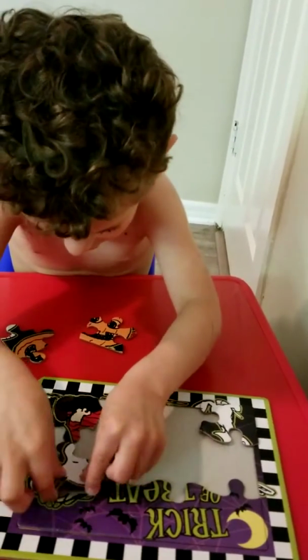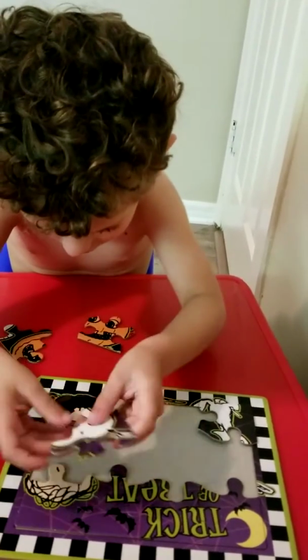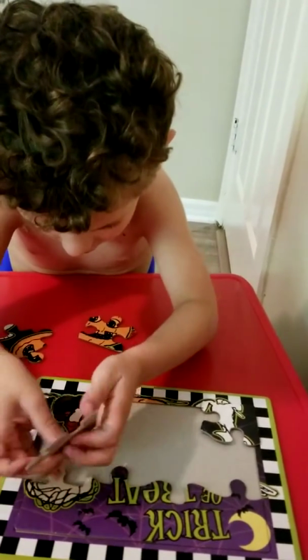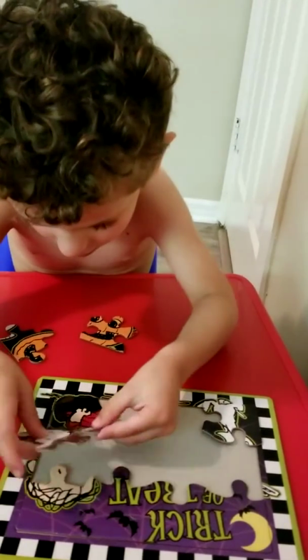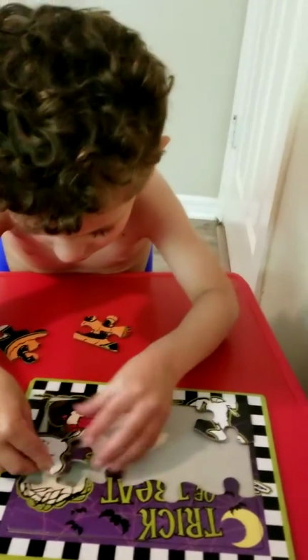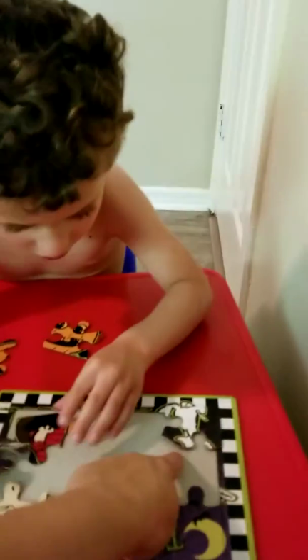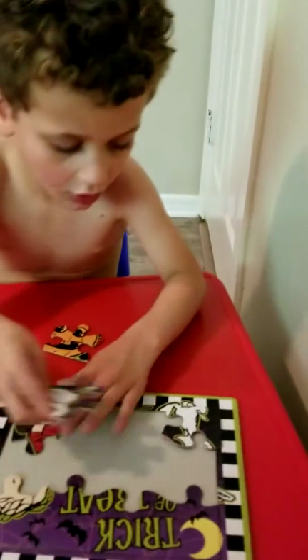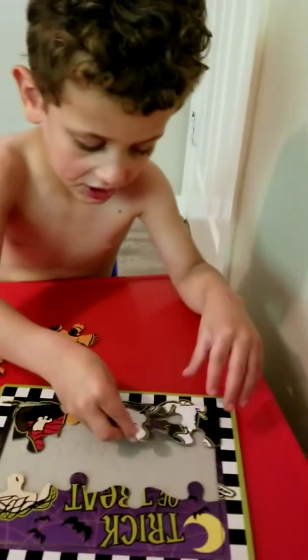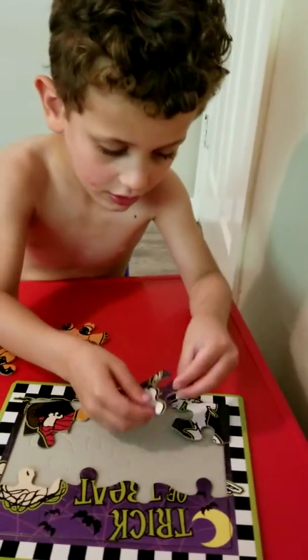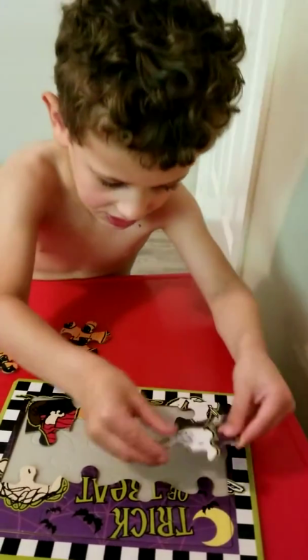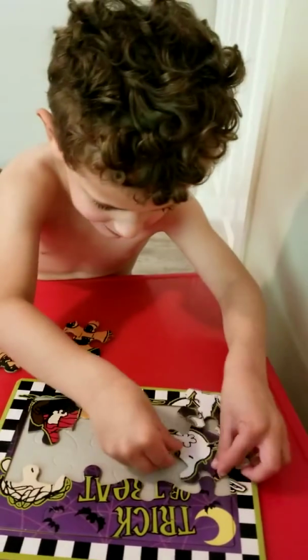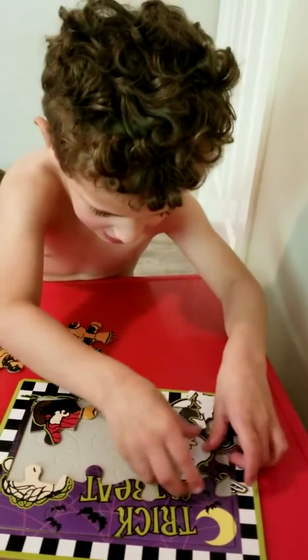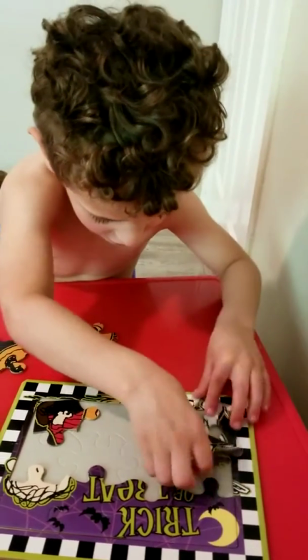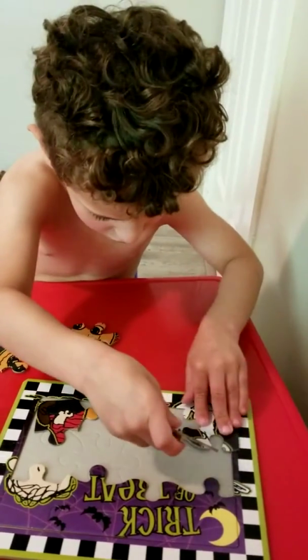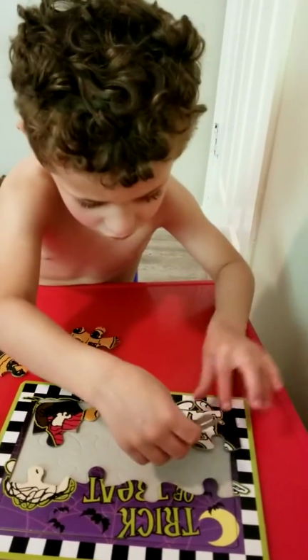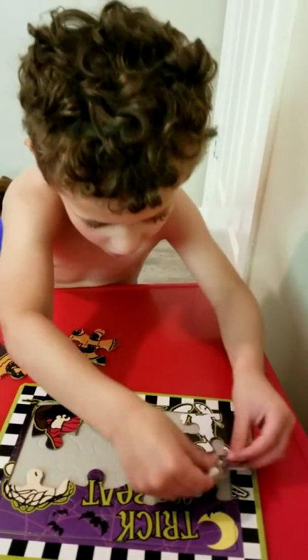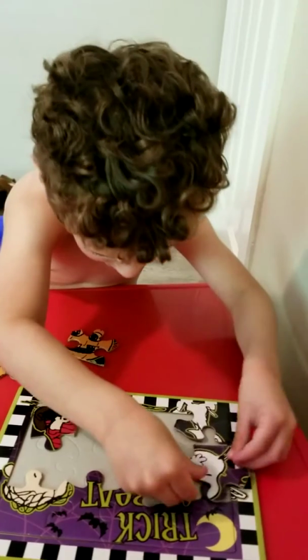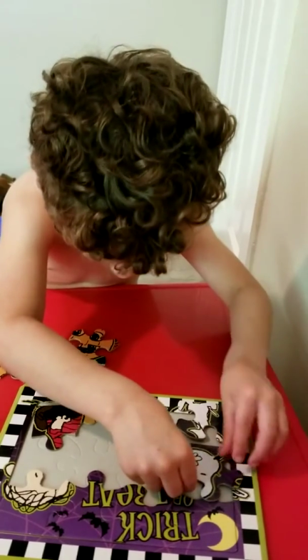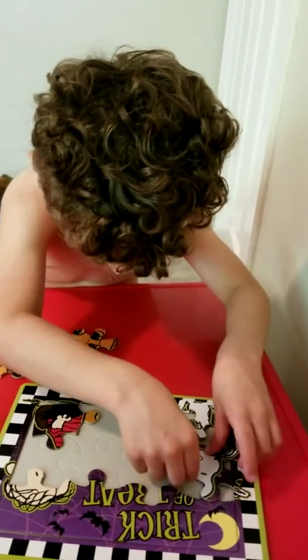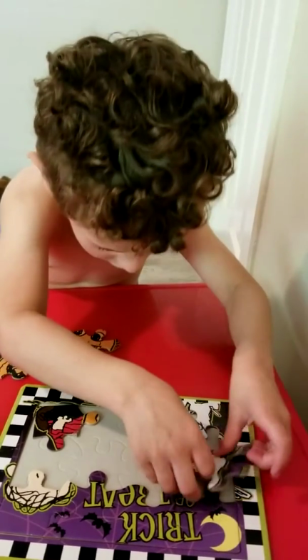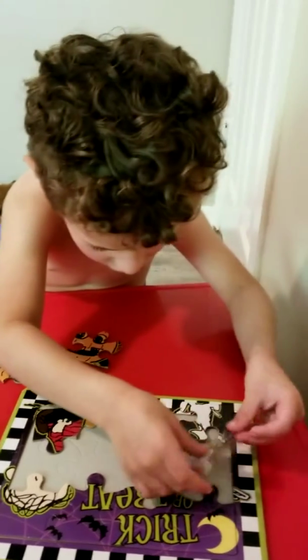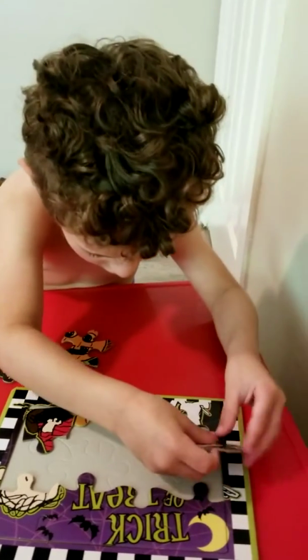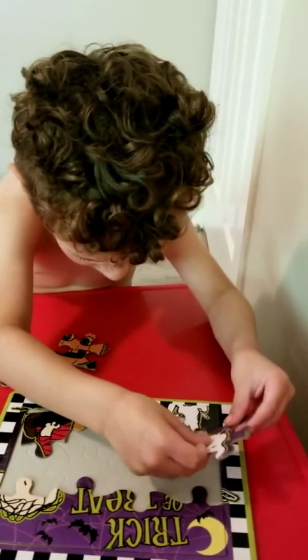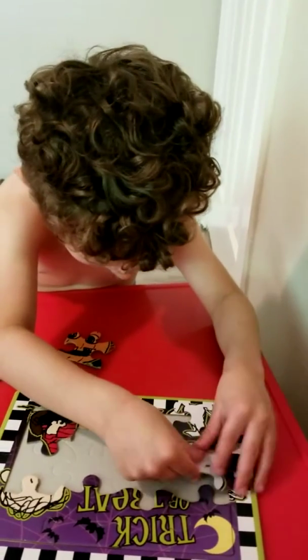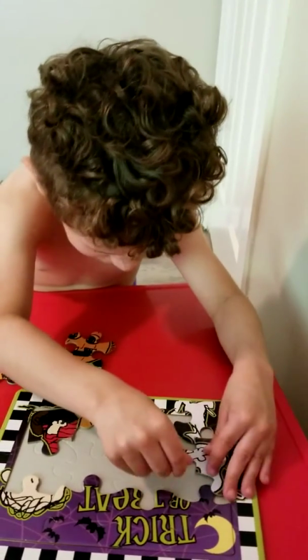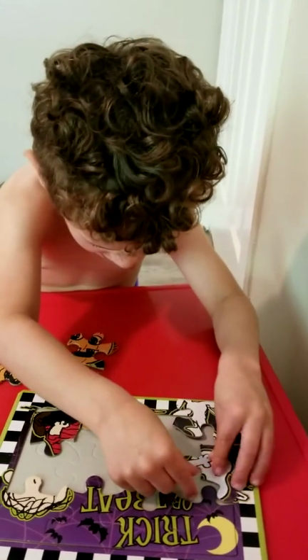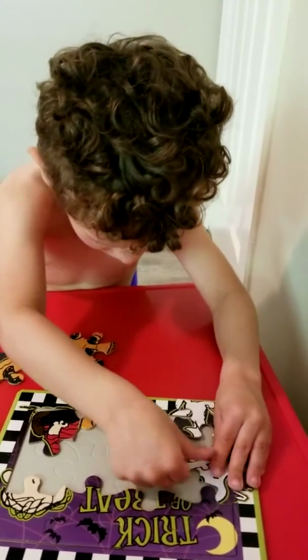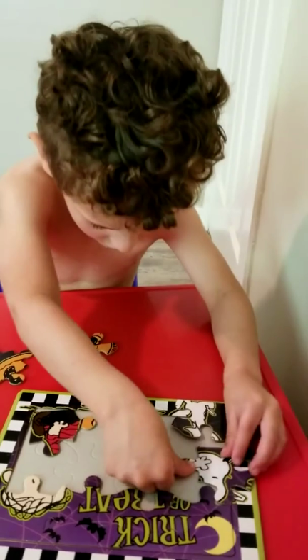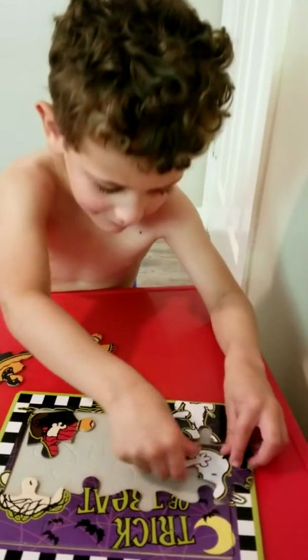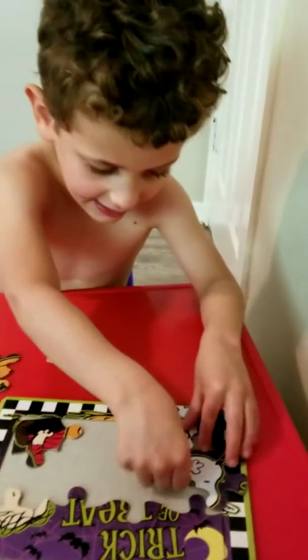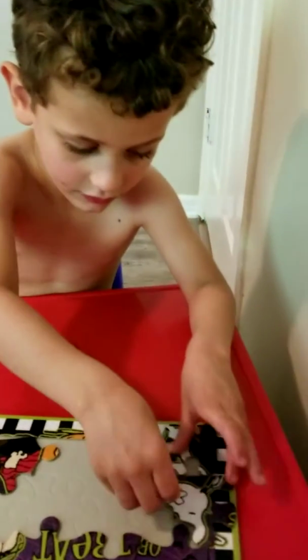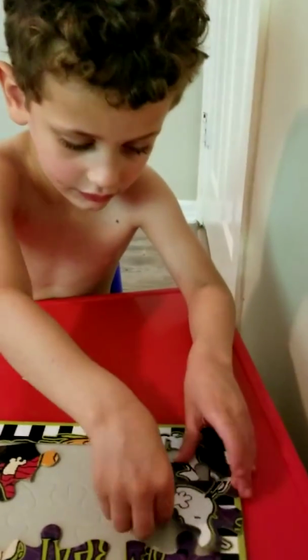No. Here. Try on this side. Okay. Here. Here. Do you need help?